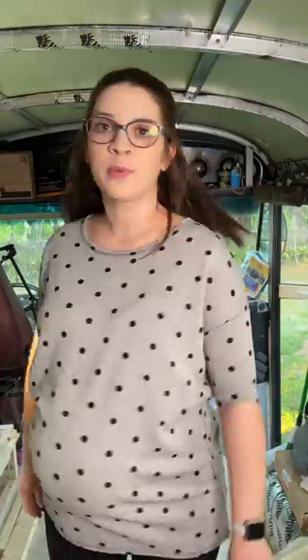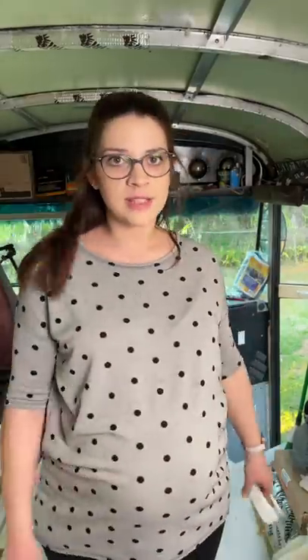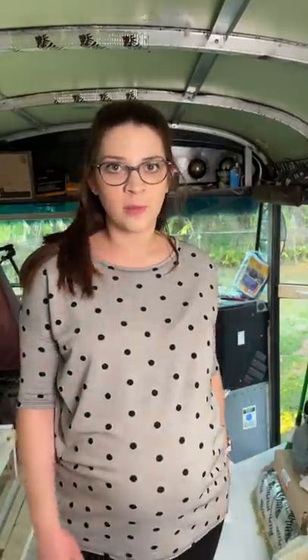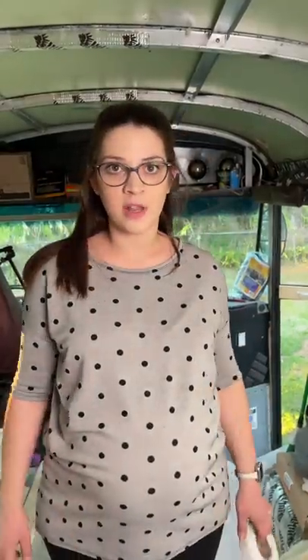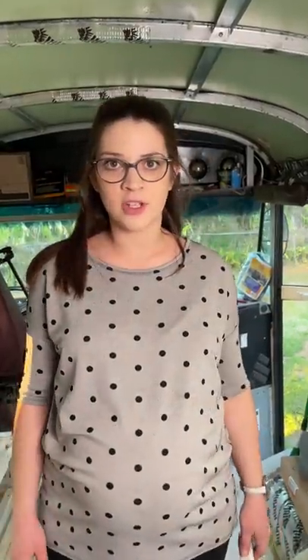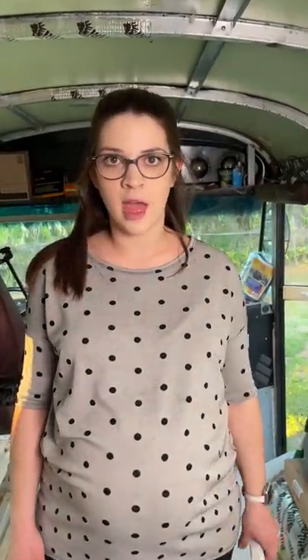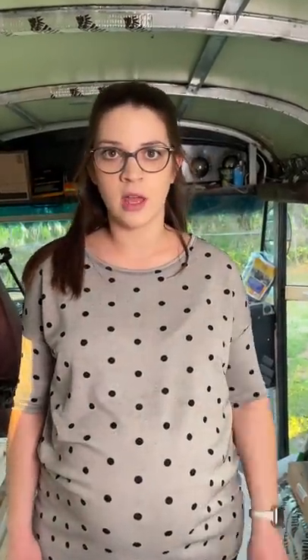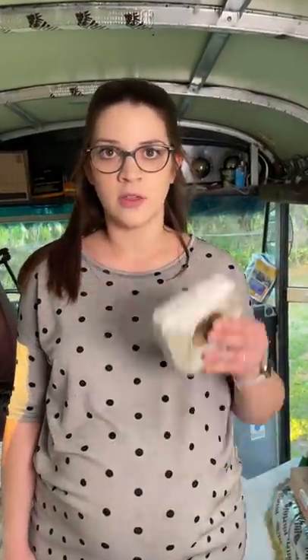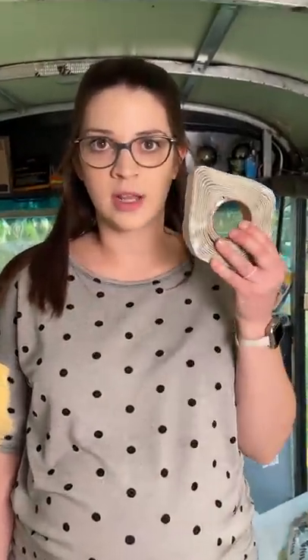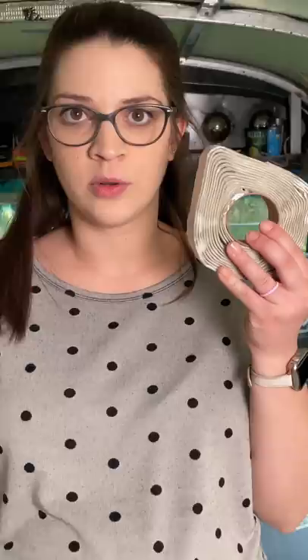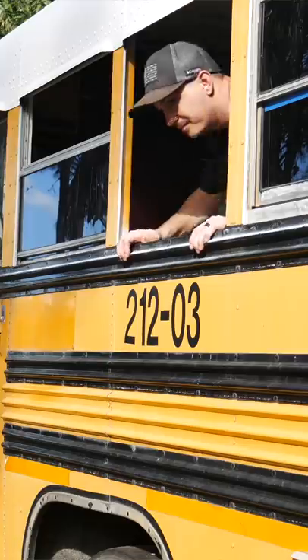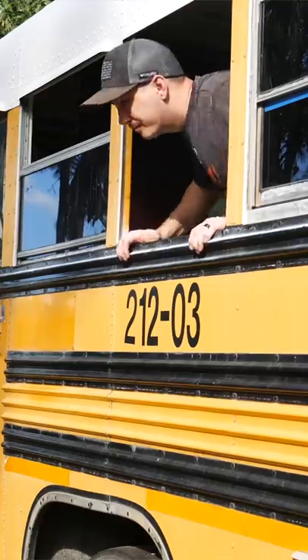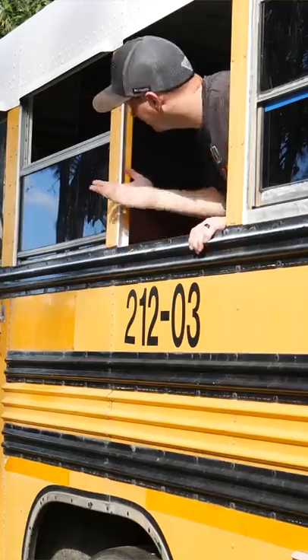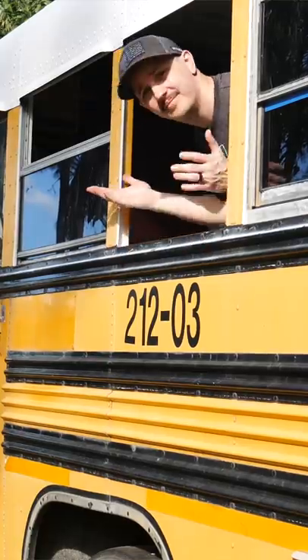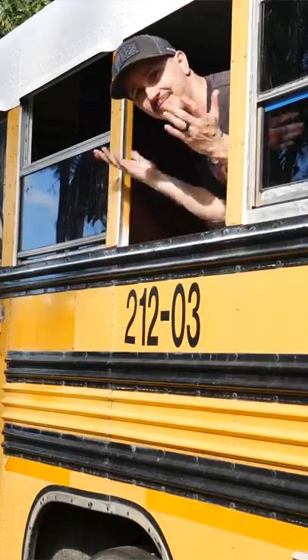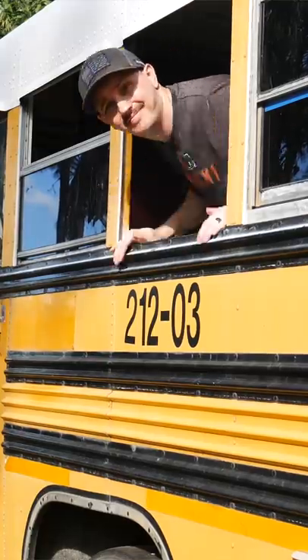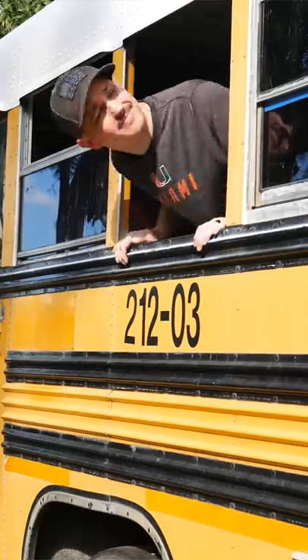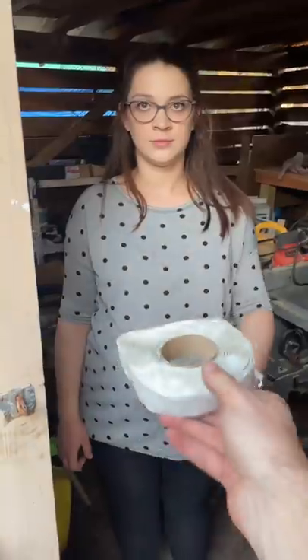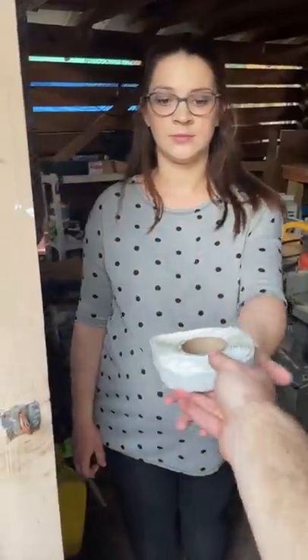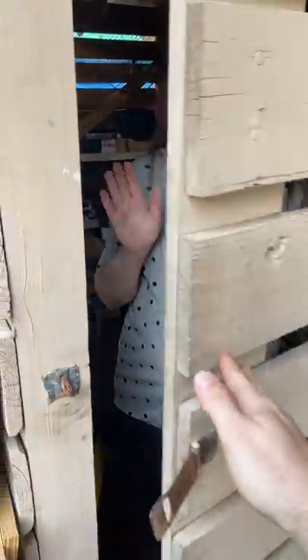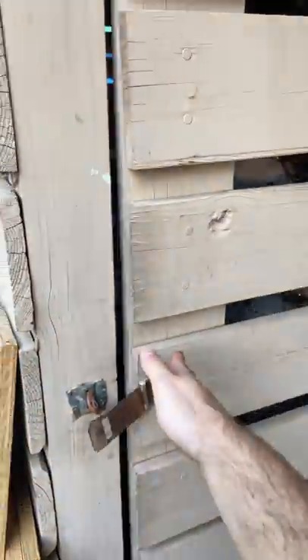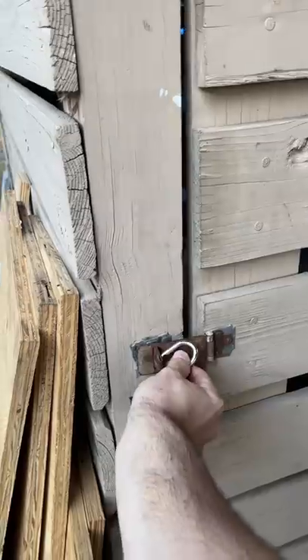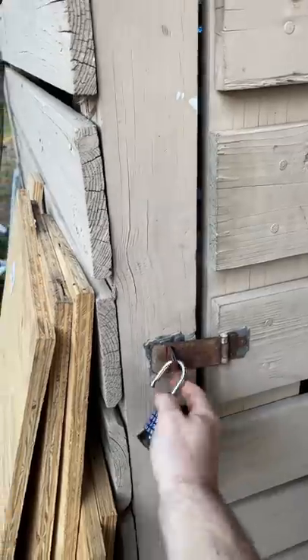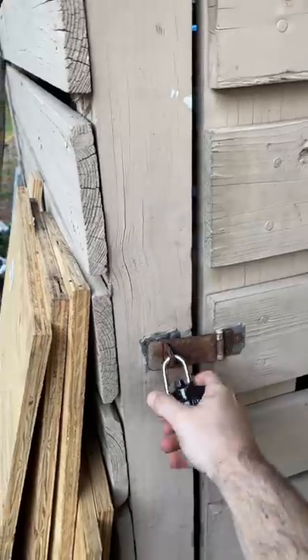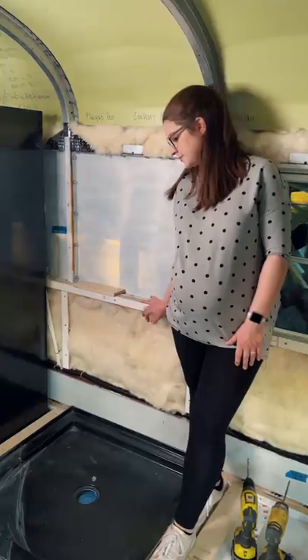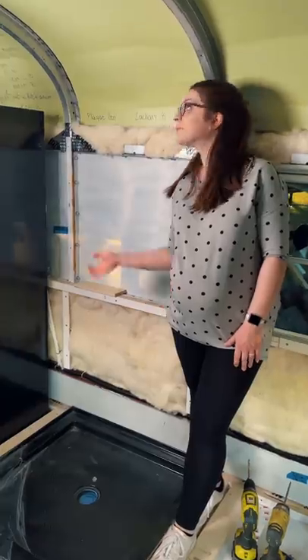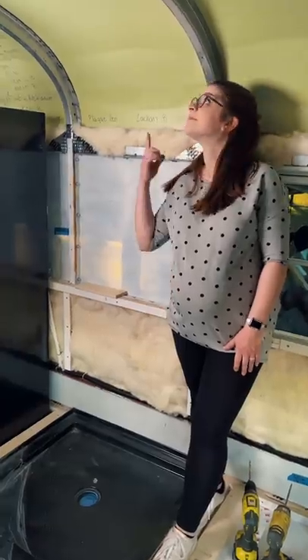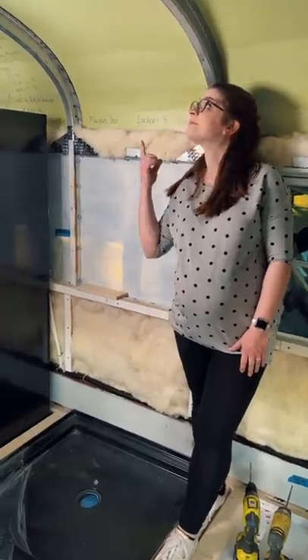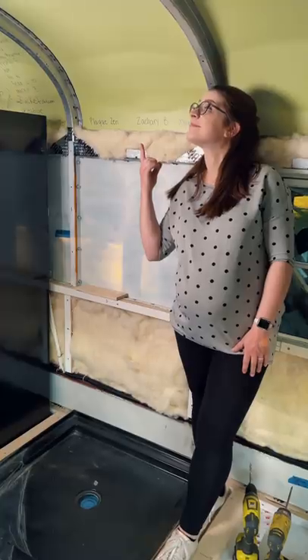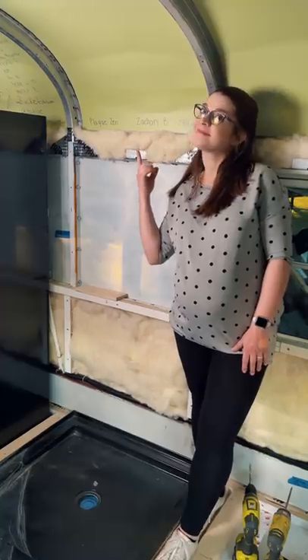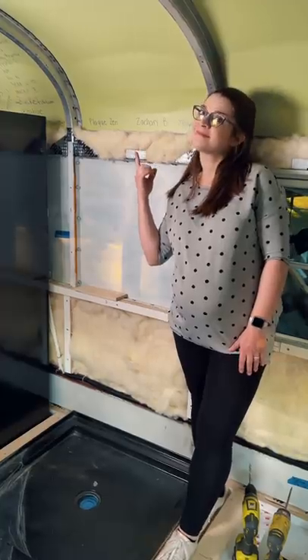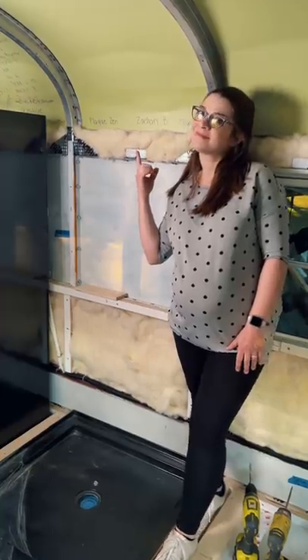Then we brought out something that we thought we'd never see again — the dreaded butyl tape. Then ripped out the emergency windows, replaced them with regular ones, and locked that butyl tape away for good. Or until we put the skylight in our future bathroom.